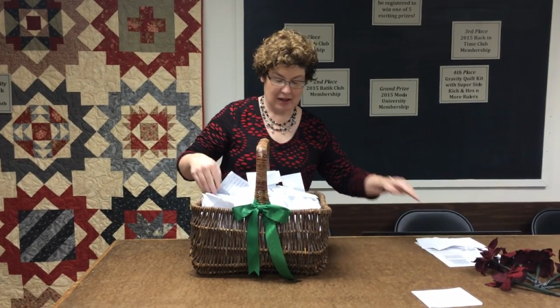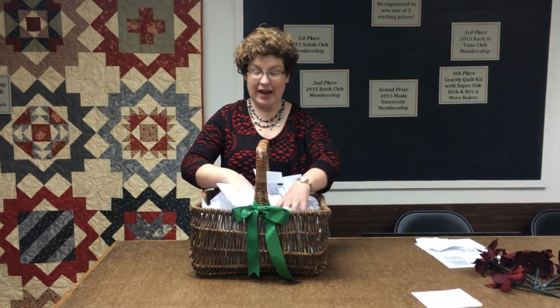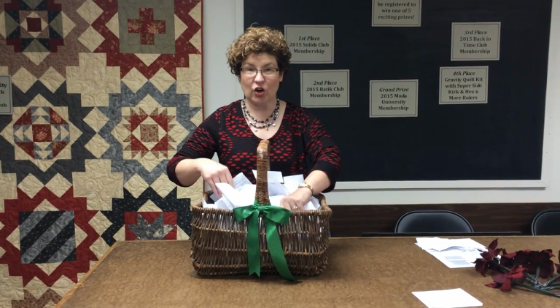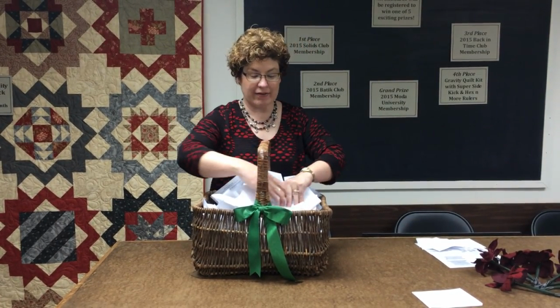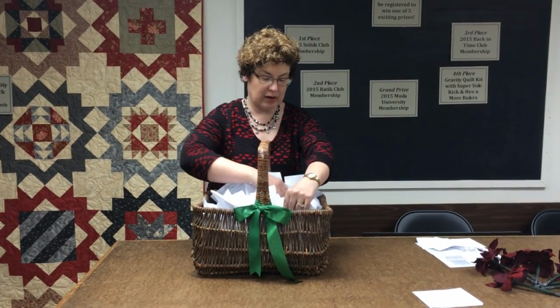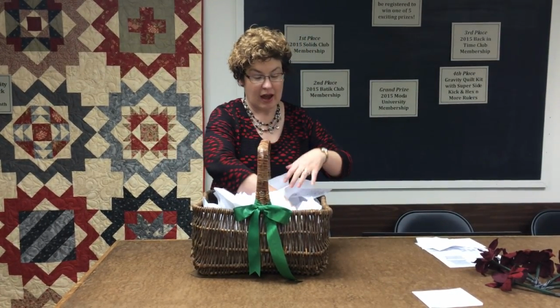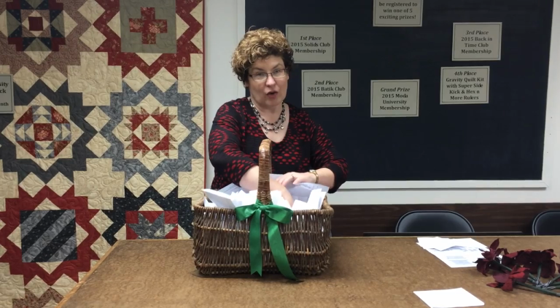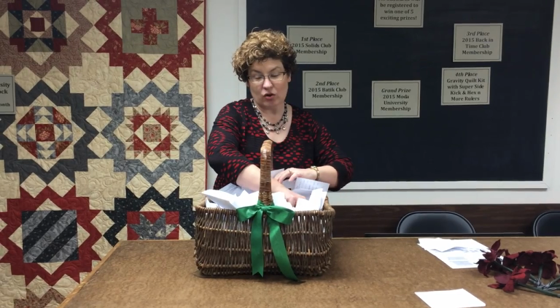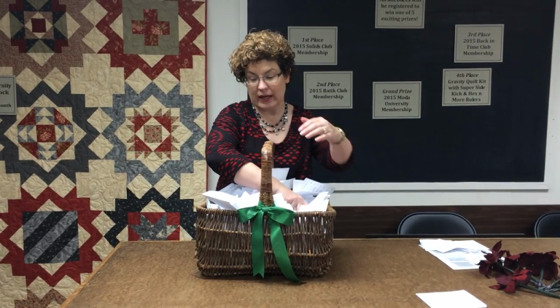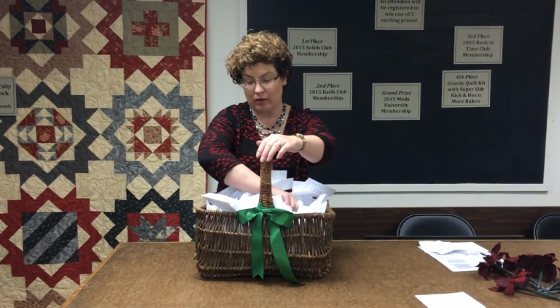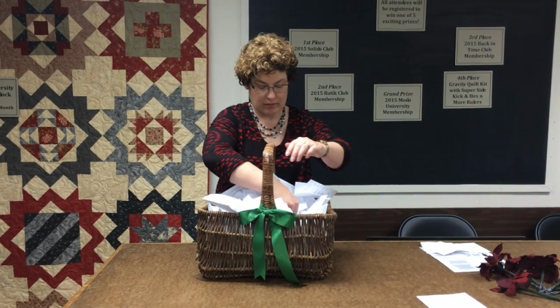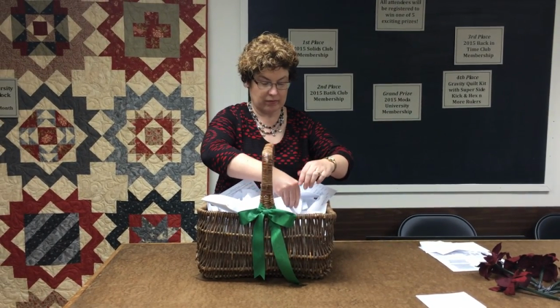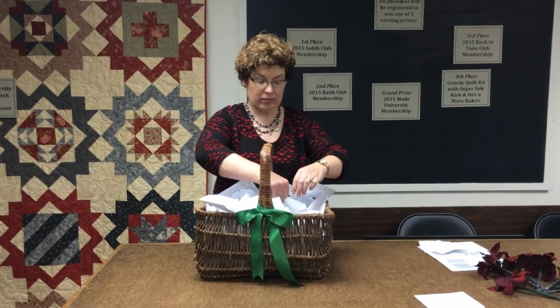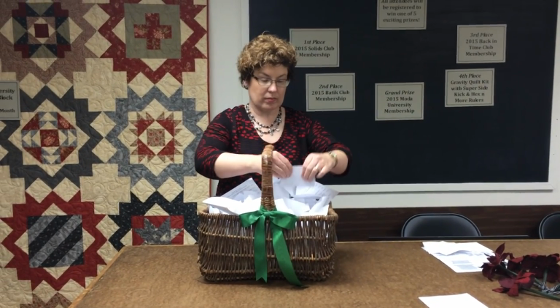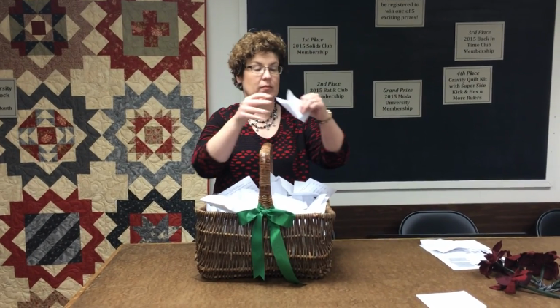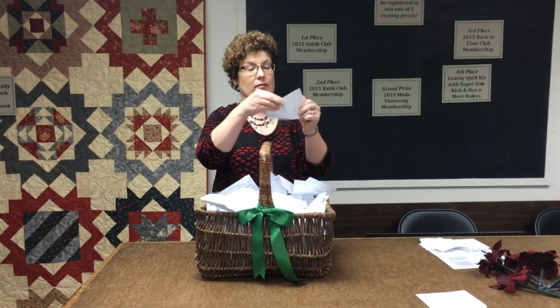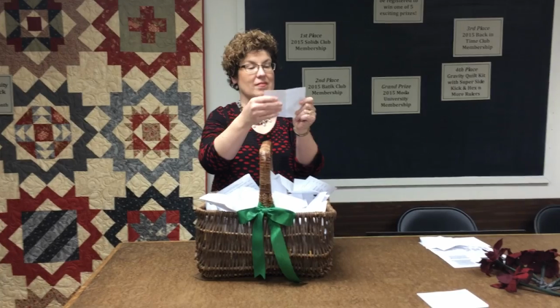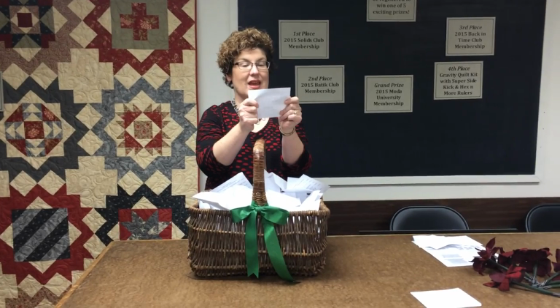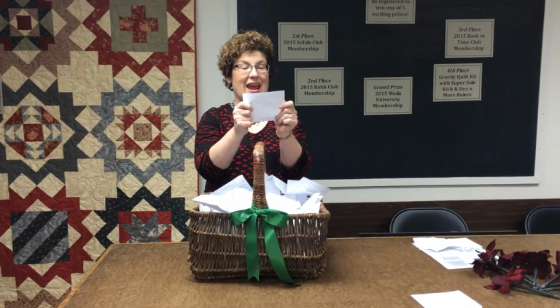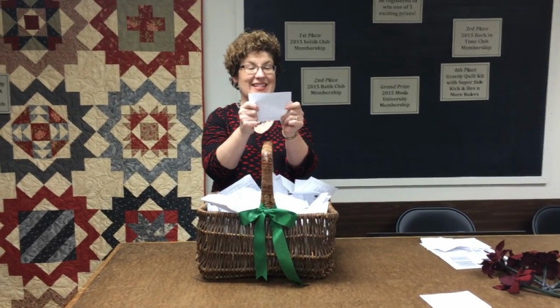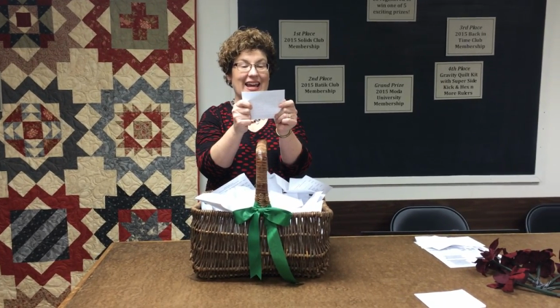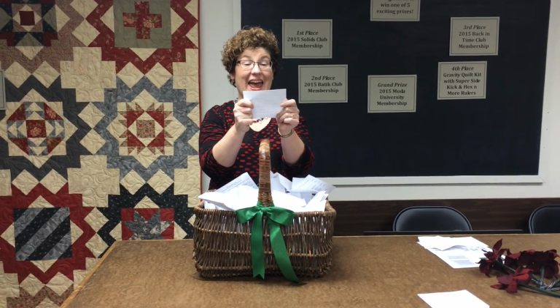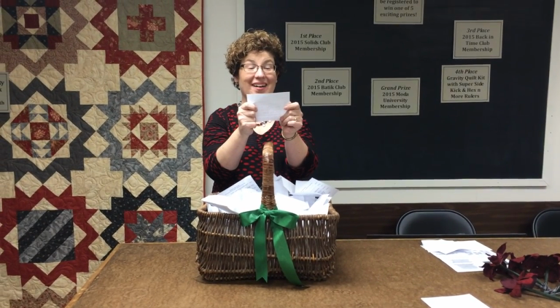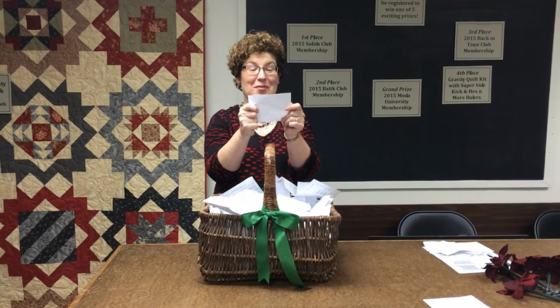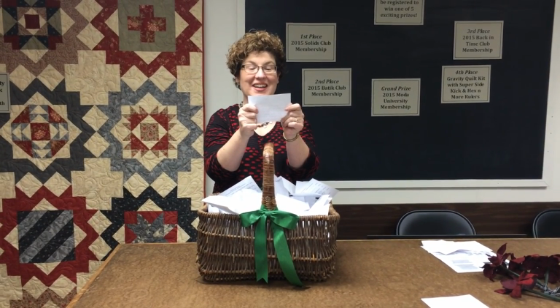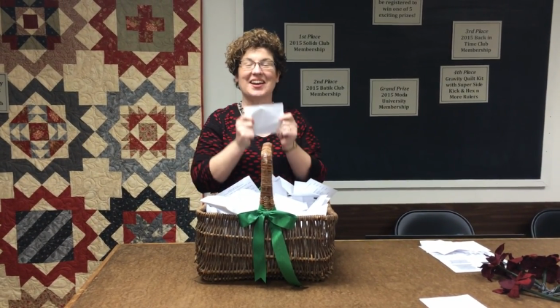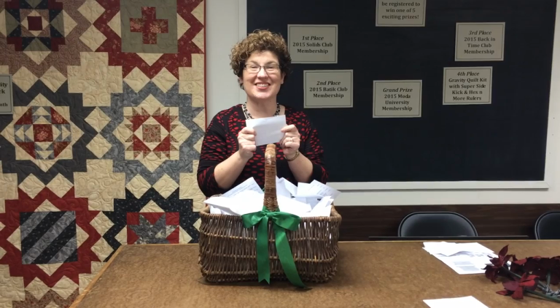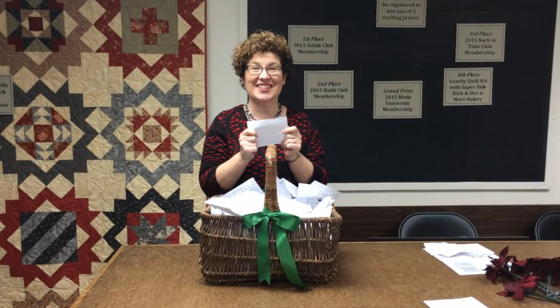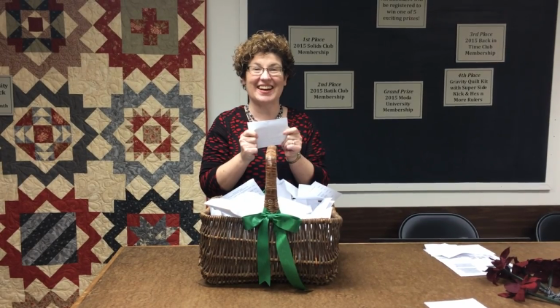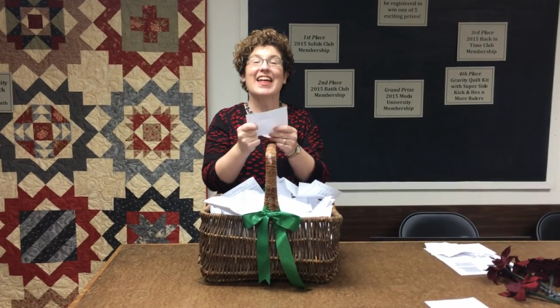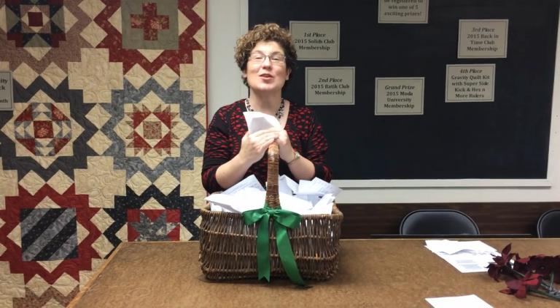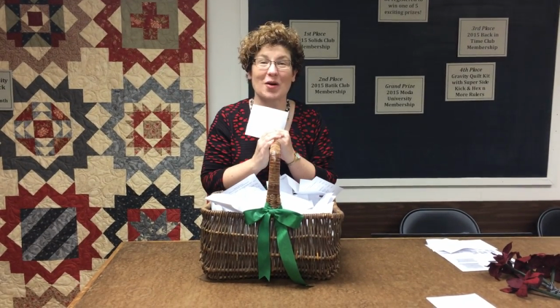And then our Gravity Quilt kit winner is Diane M. of Milwaukee. Congratulations, Diane! Thank you so much, everyone, for coming.